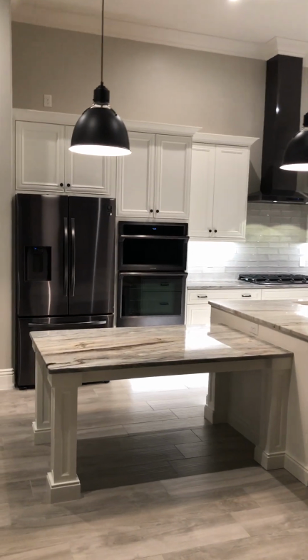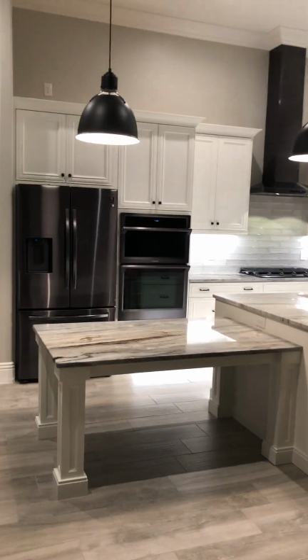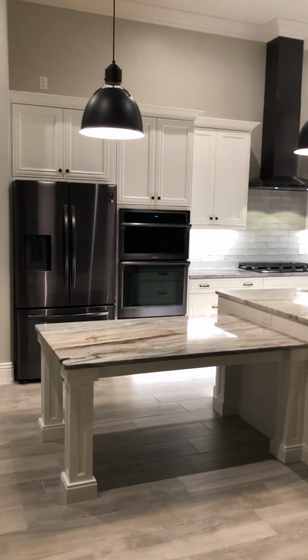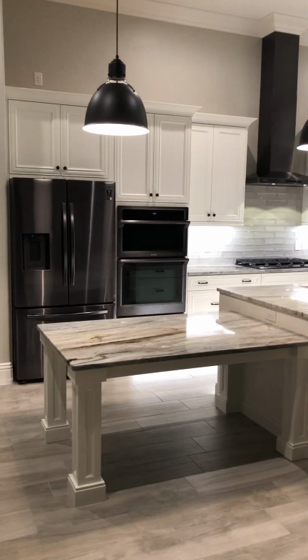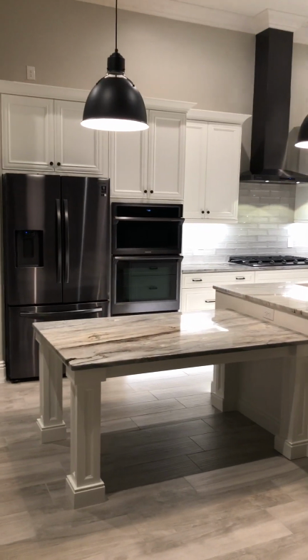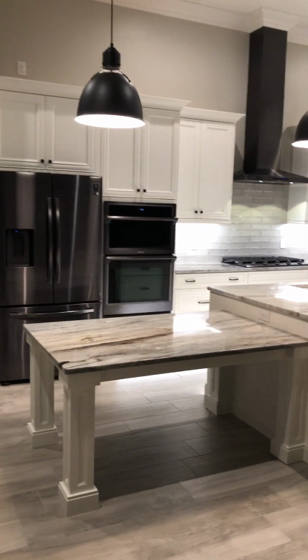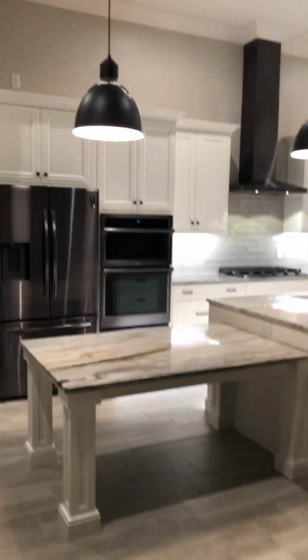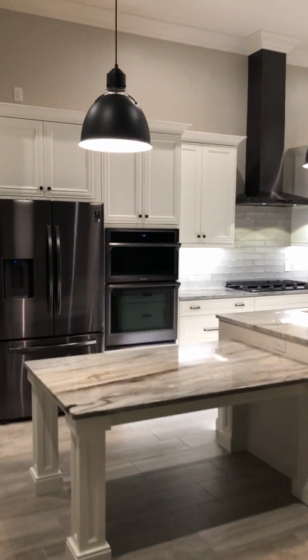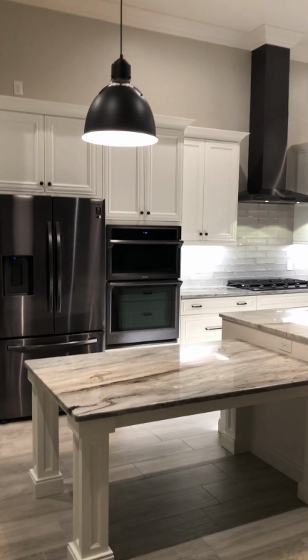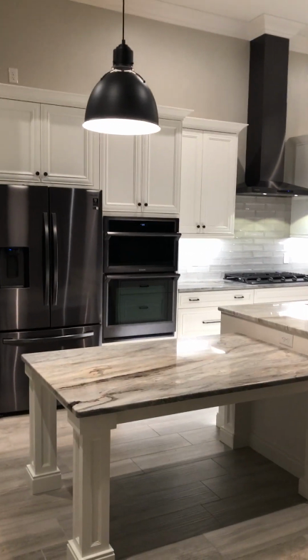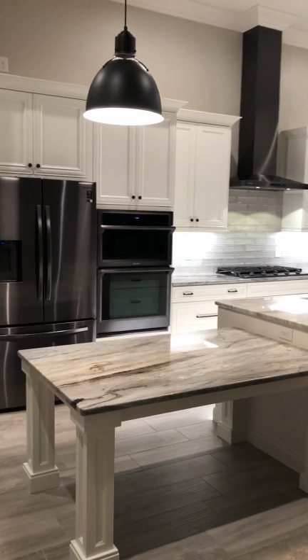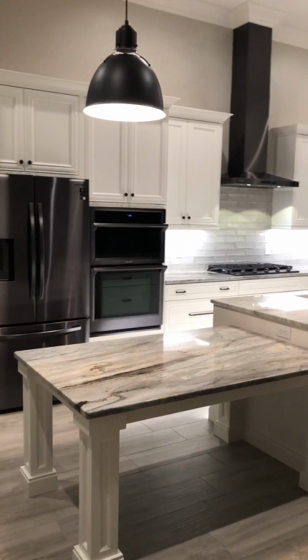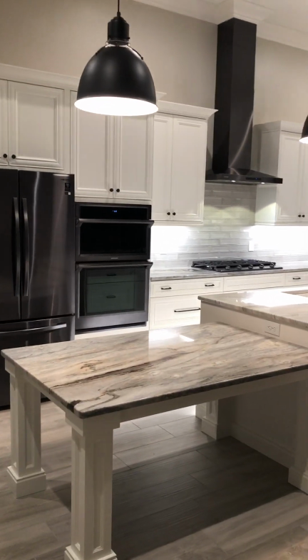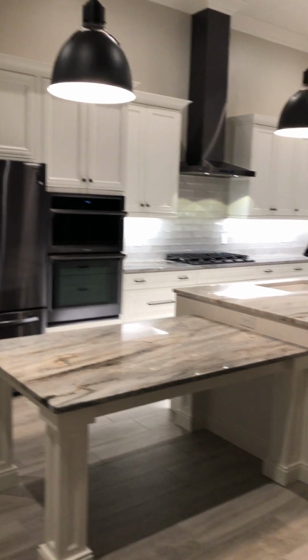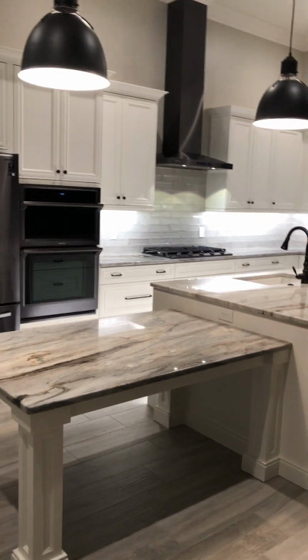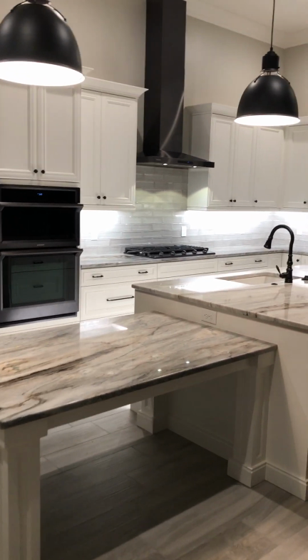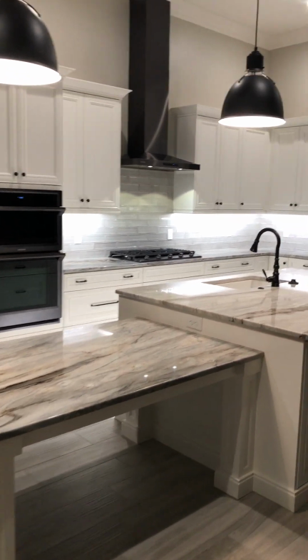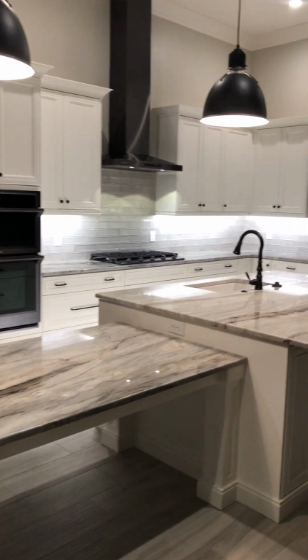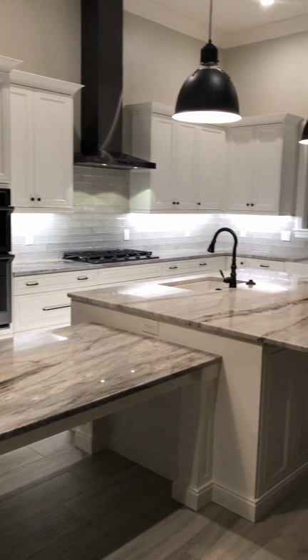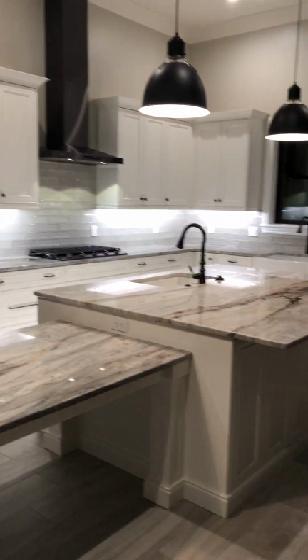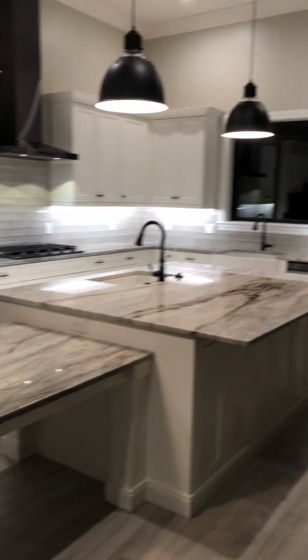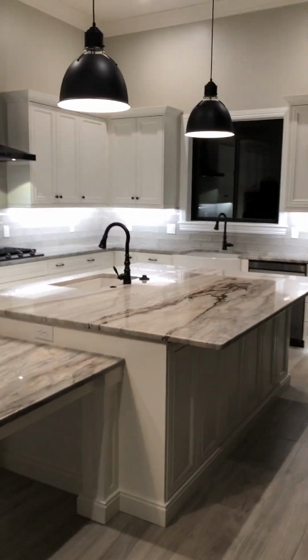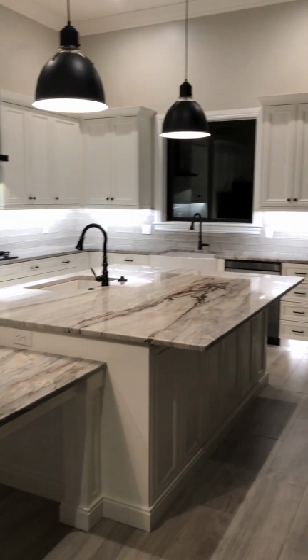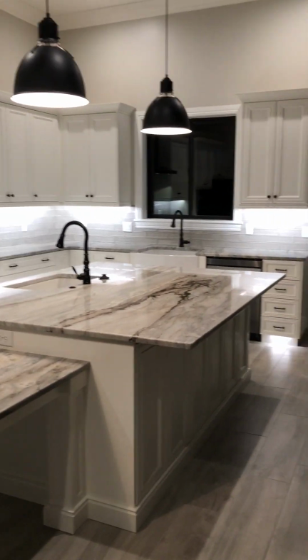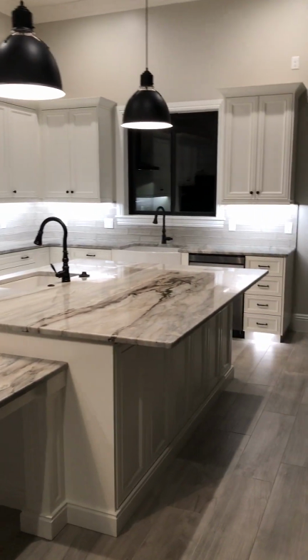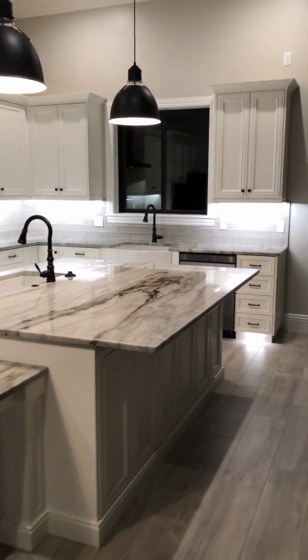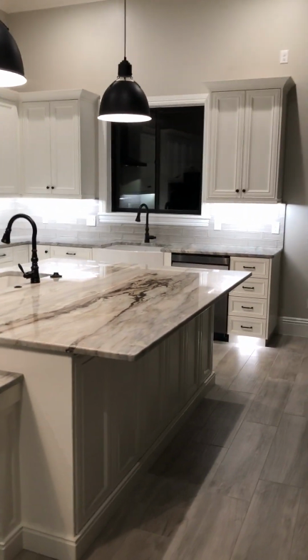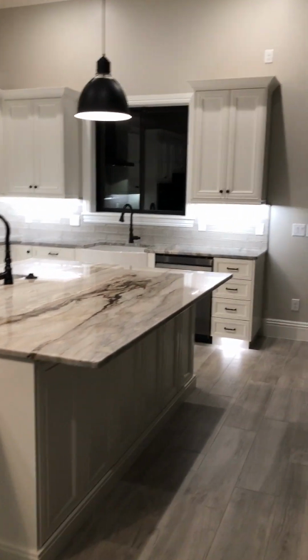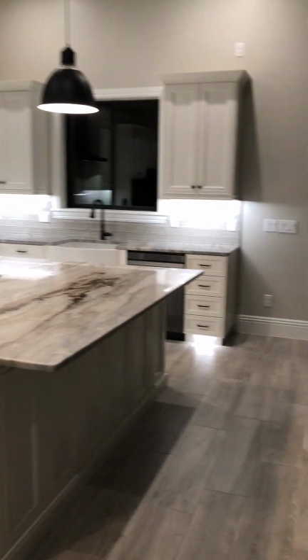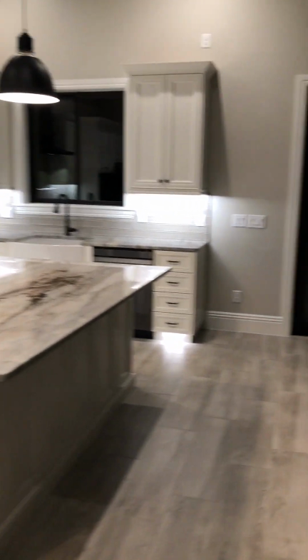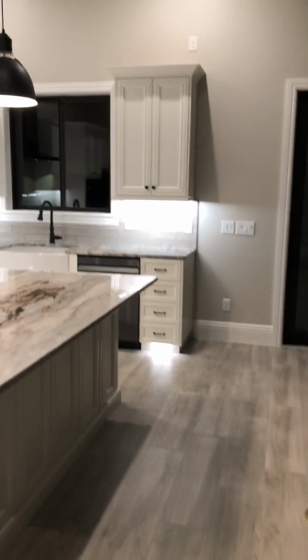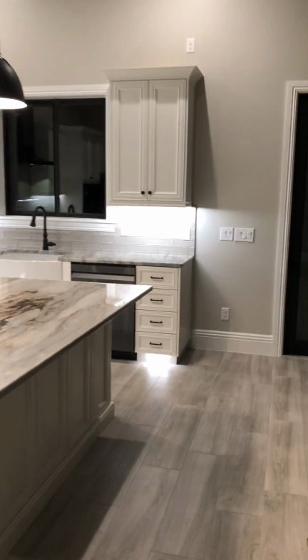Good morning, everybody. This is Keith Mills with On Time Construction Consulting. This is the kitchen in our Maitland custom home as we finish everything up here.